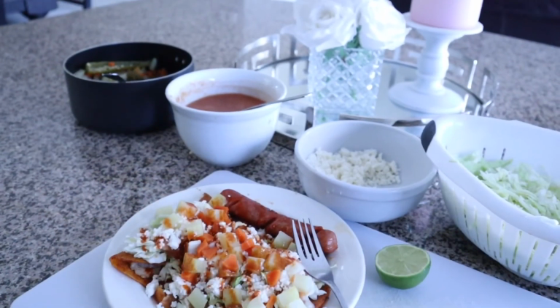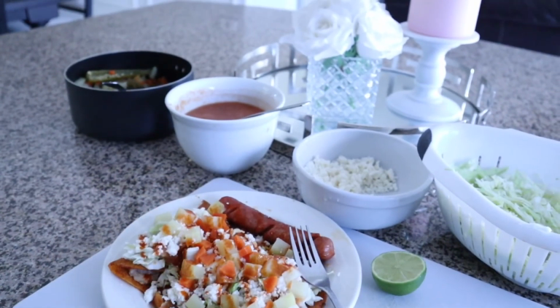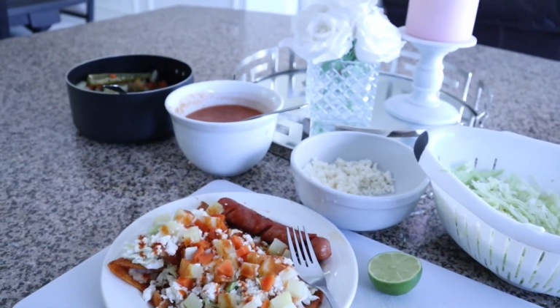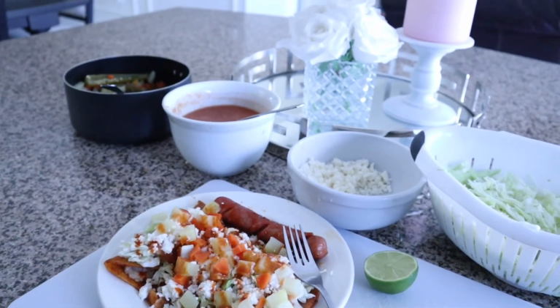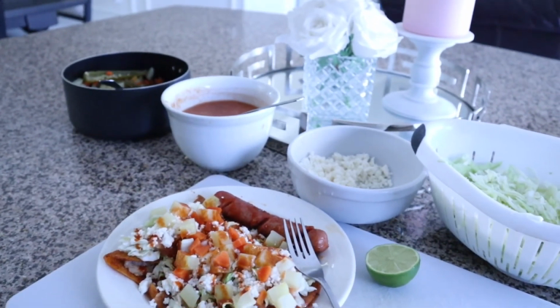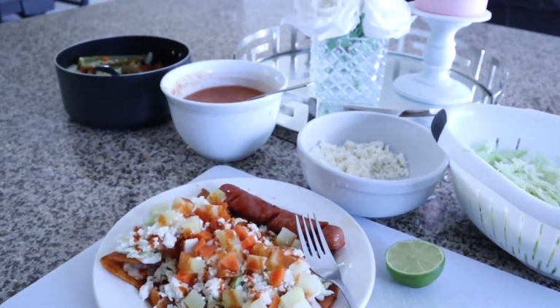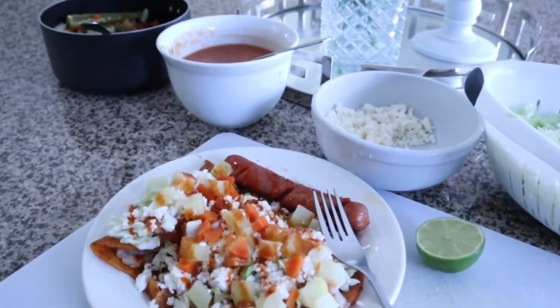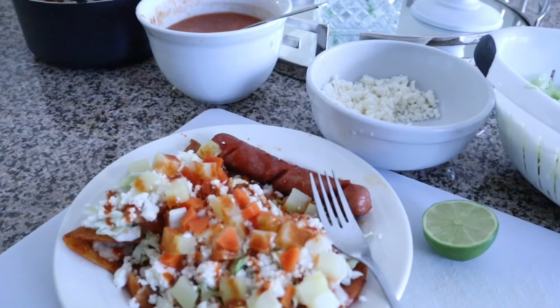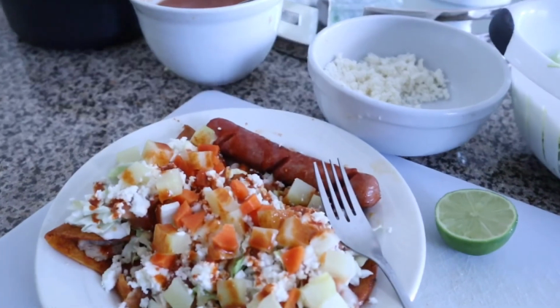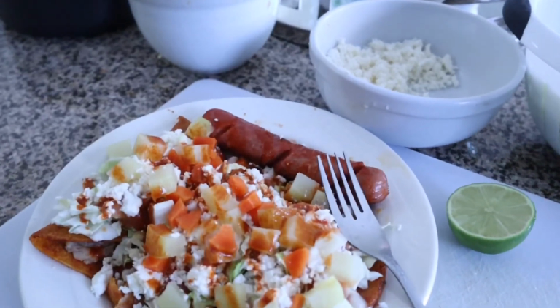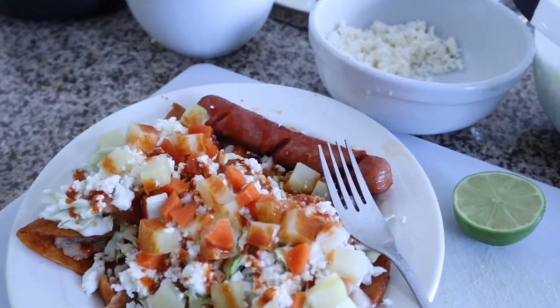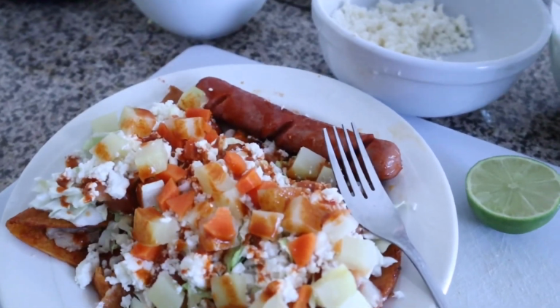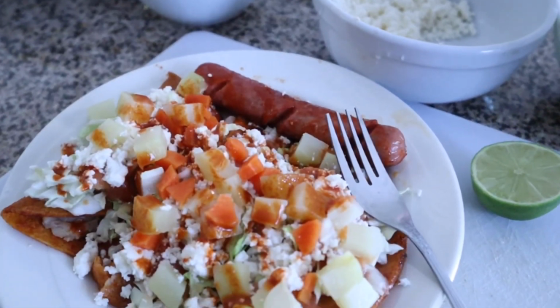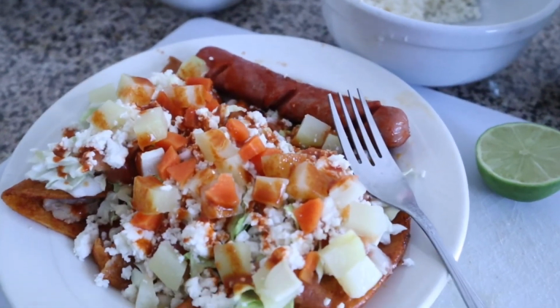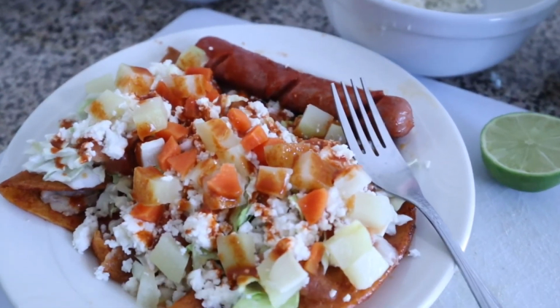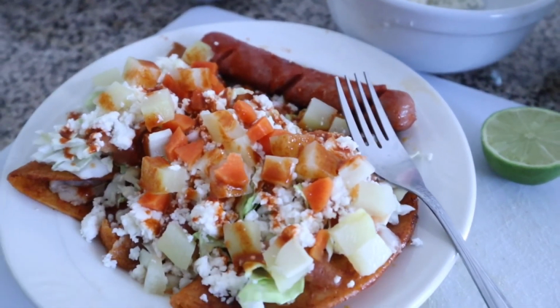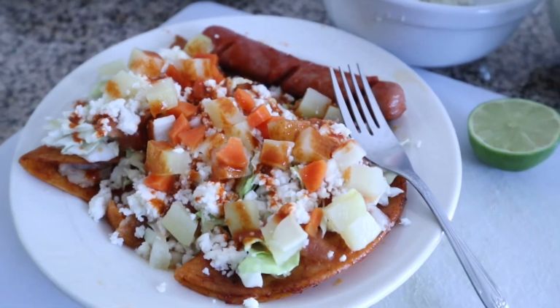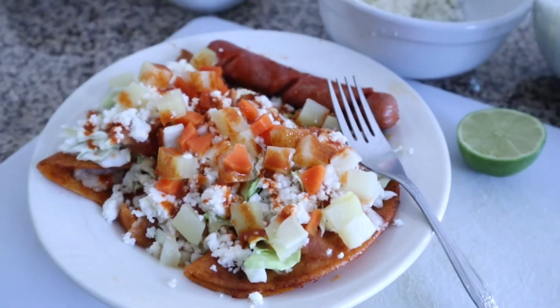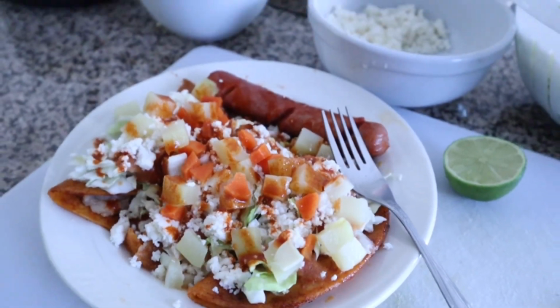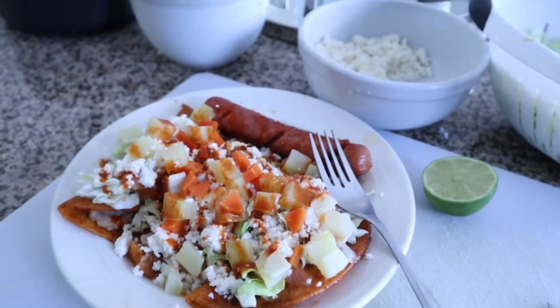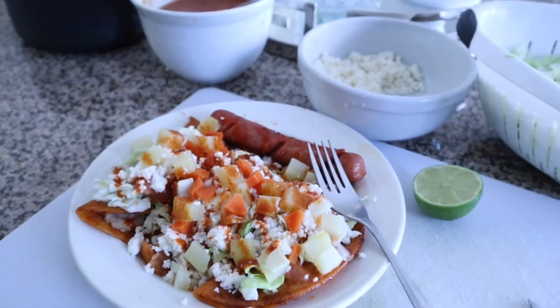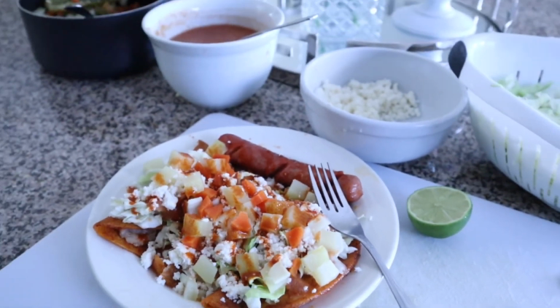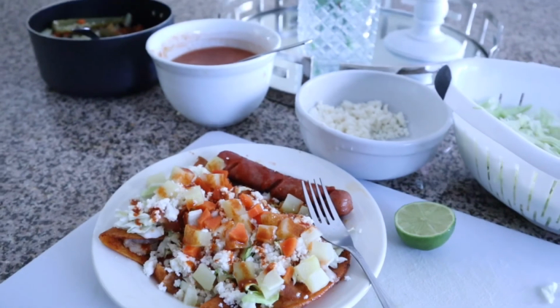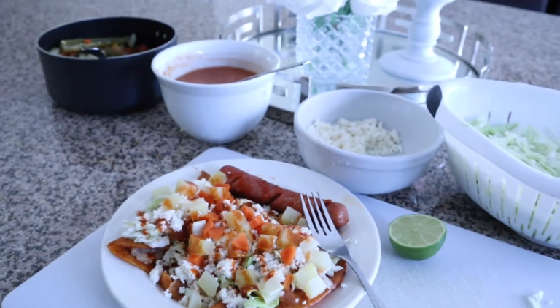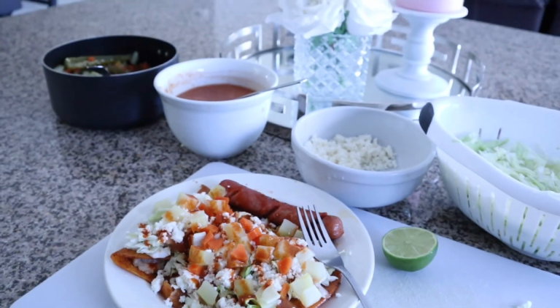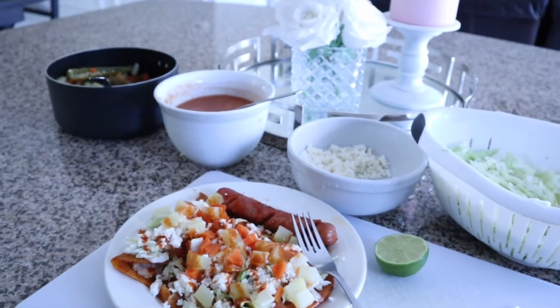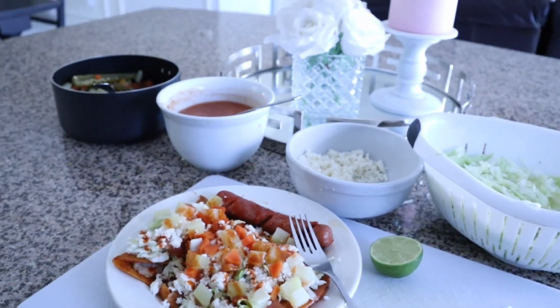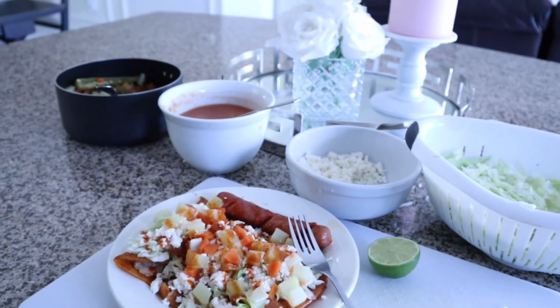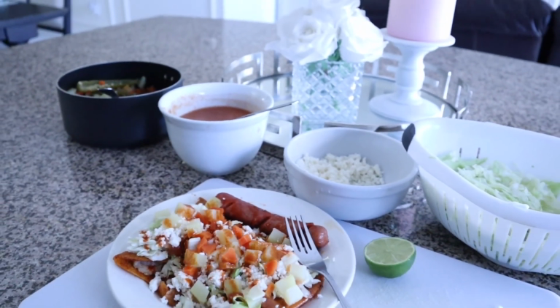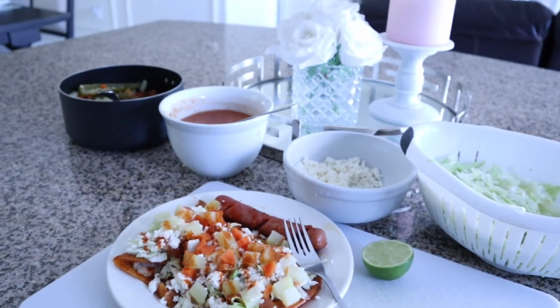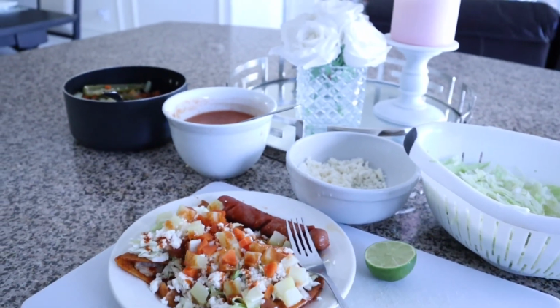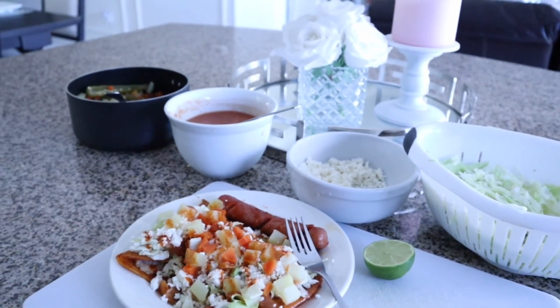These are ready to eat and they are so delicious. I hope you all did enjoy this cook with me video, and if you did please don't forget to go ahead and like, comment, and subscribe.